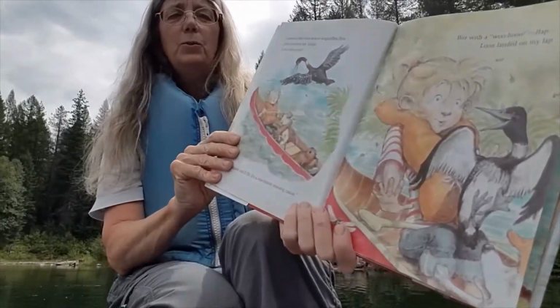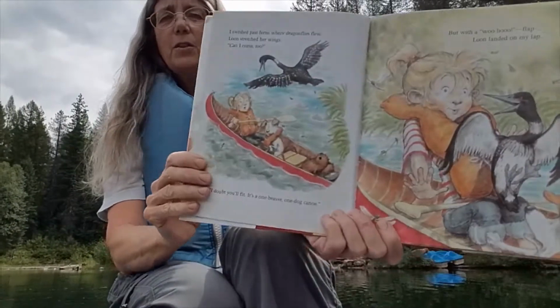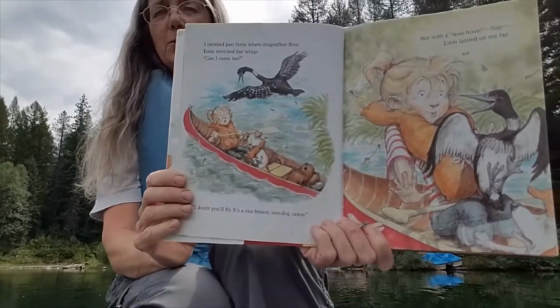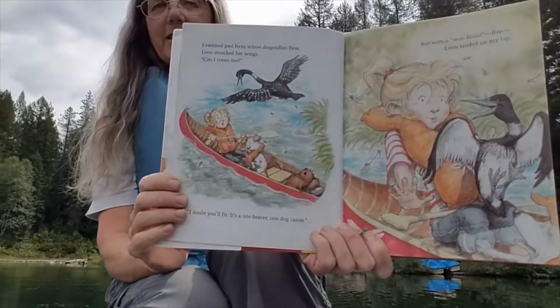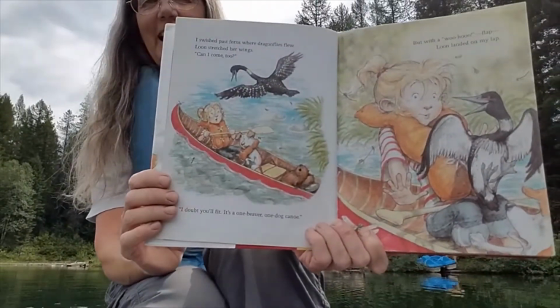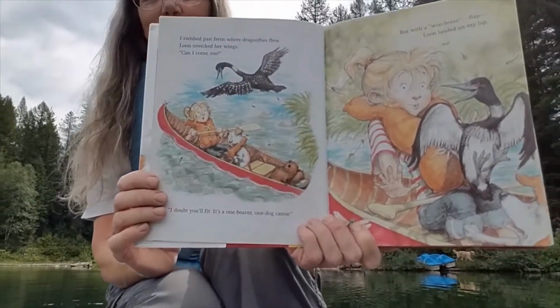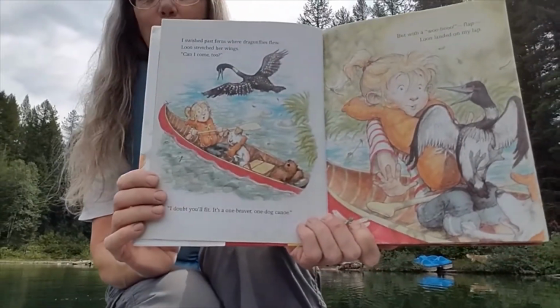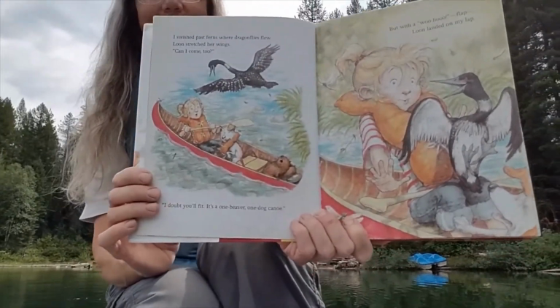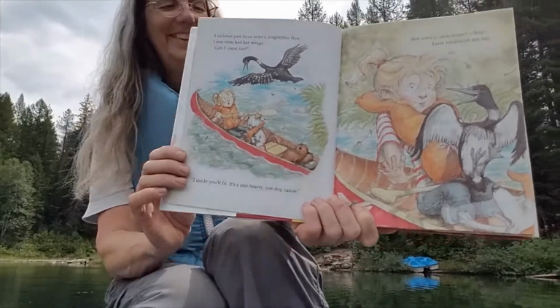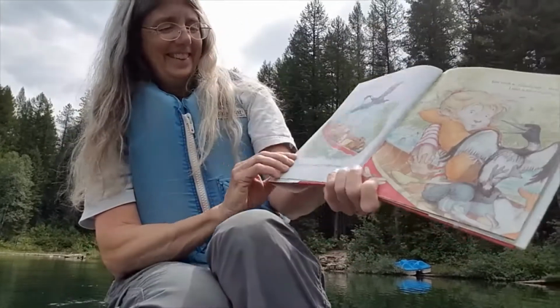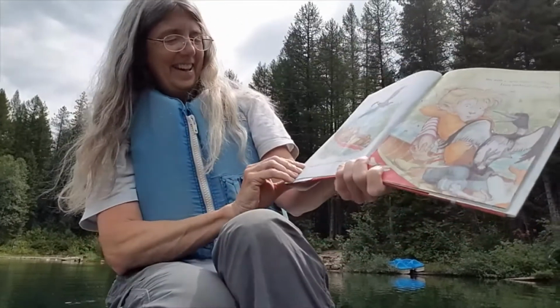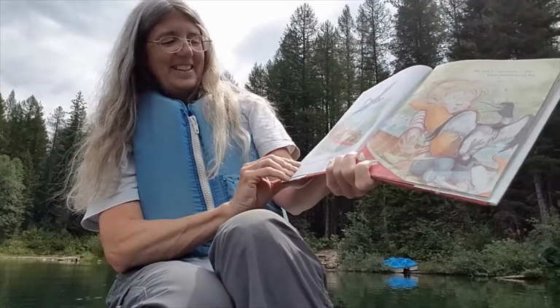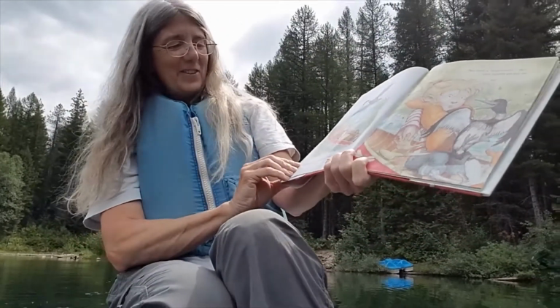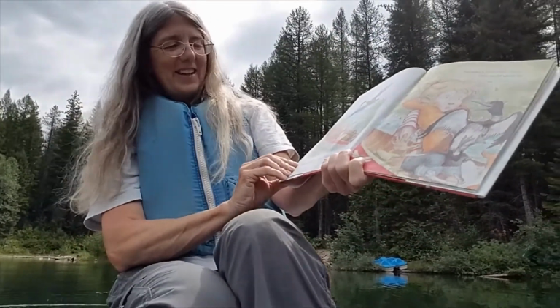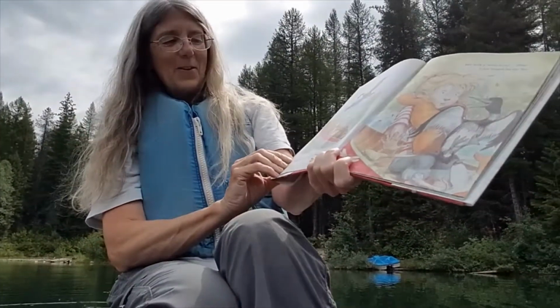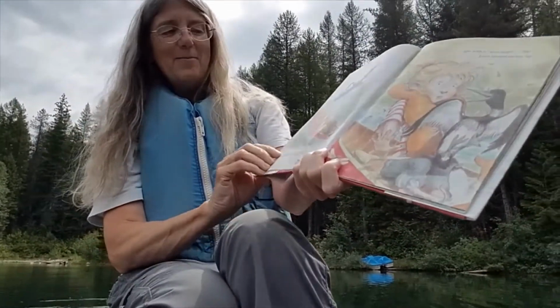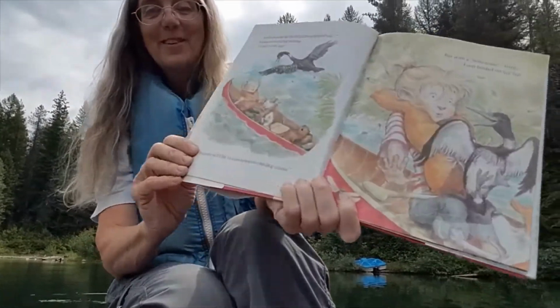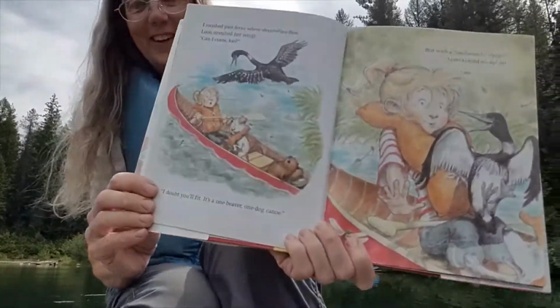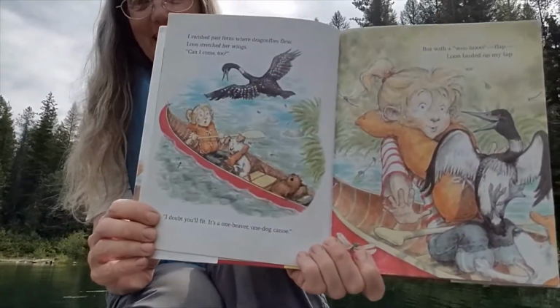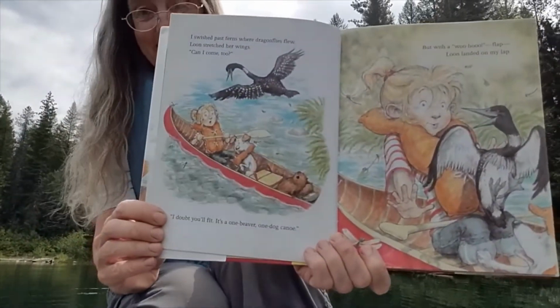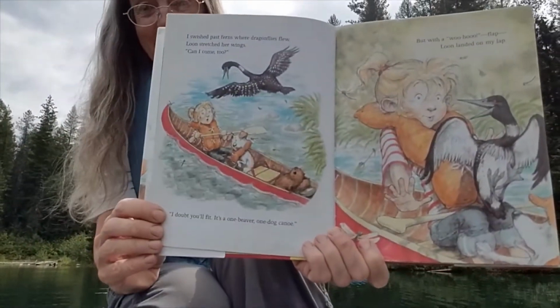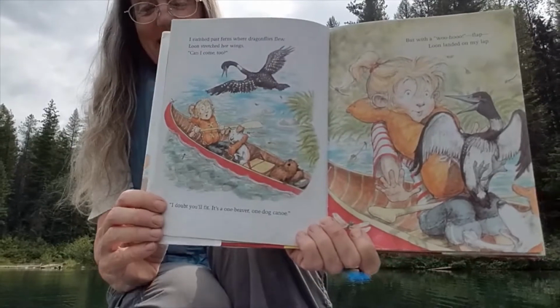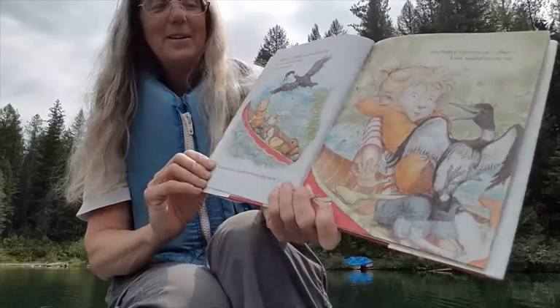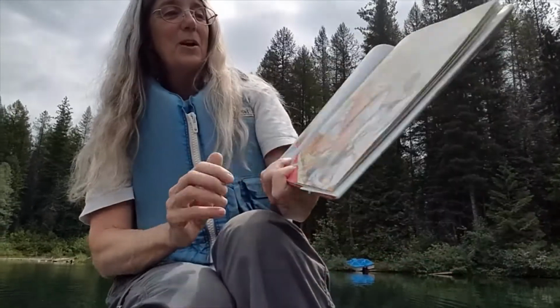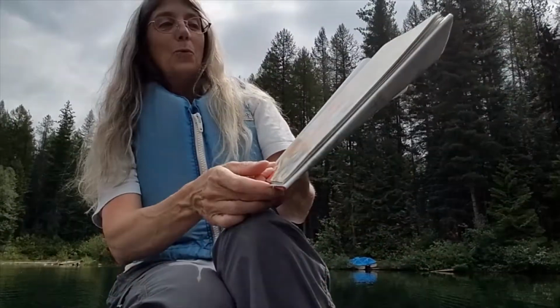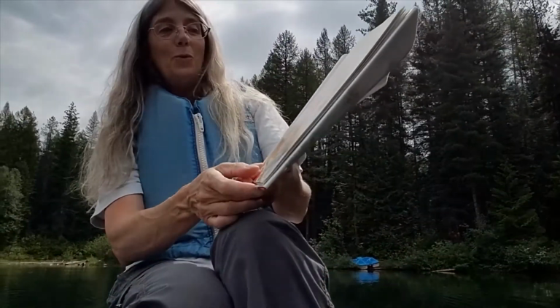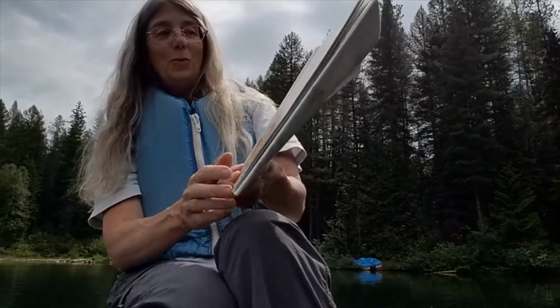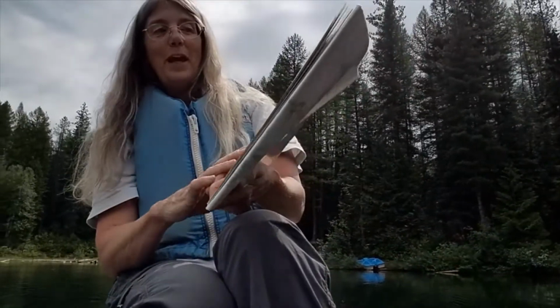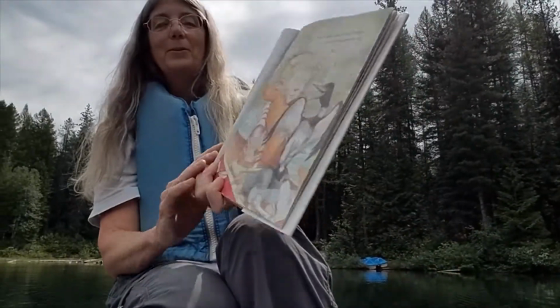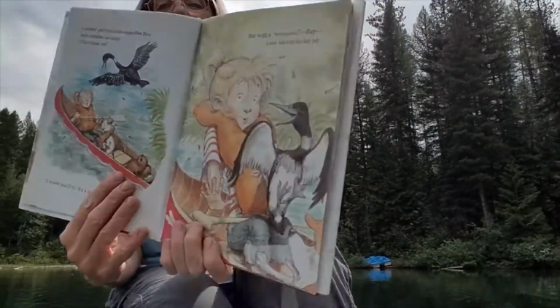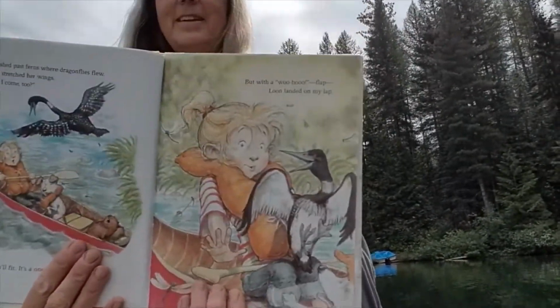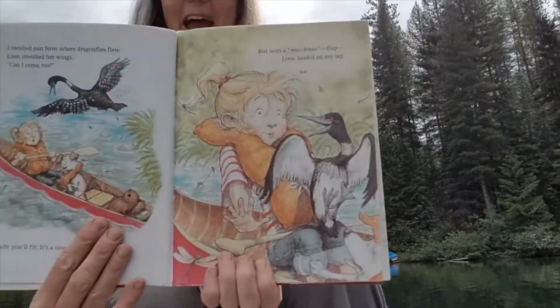Loon stretched her wings — Can I come too? I don't think you'll fit. It's a one beaver, one dog canoe. But with a woo-hoo flap, loon landed in my lap.